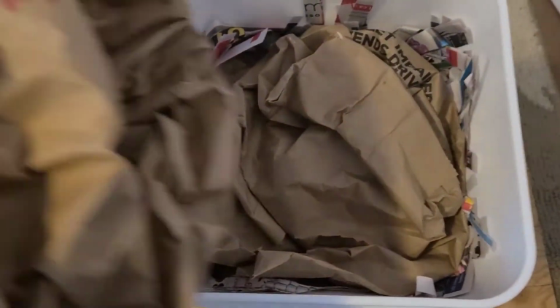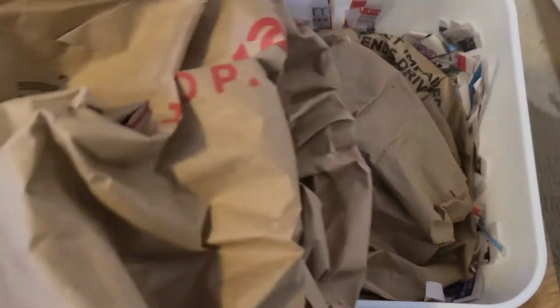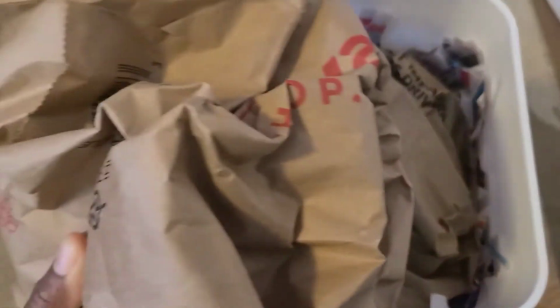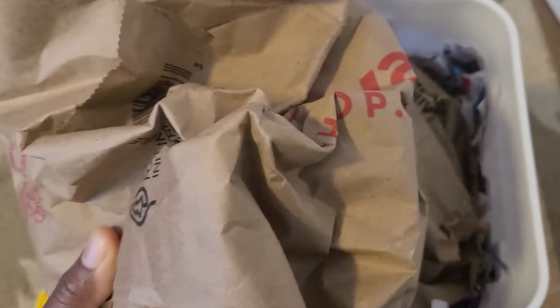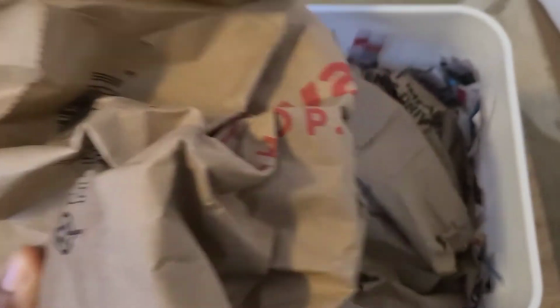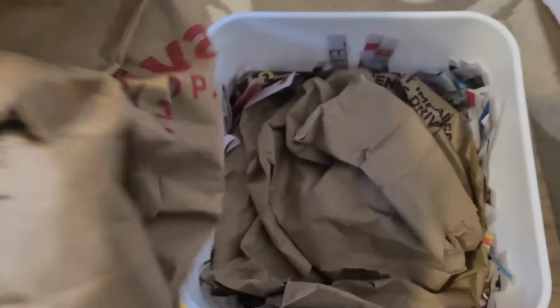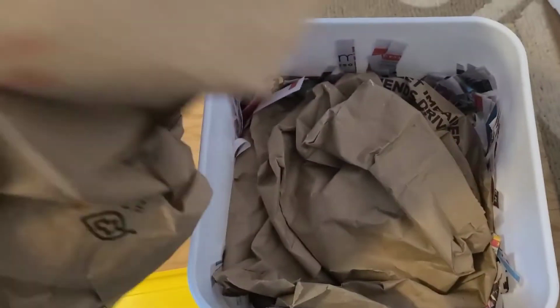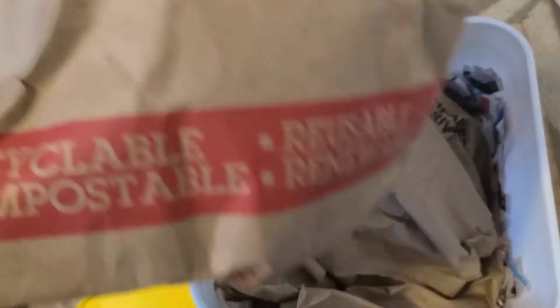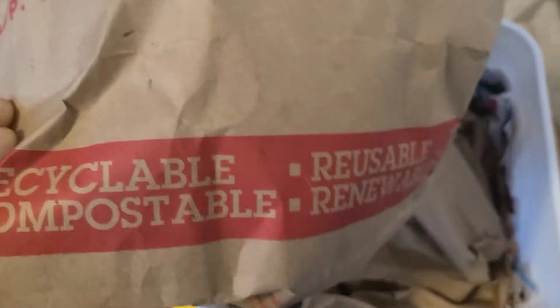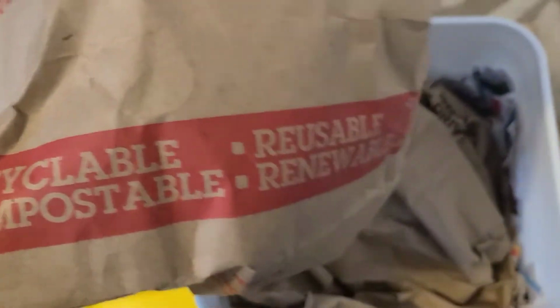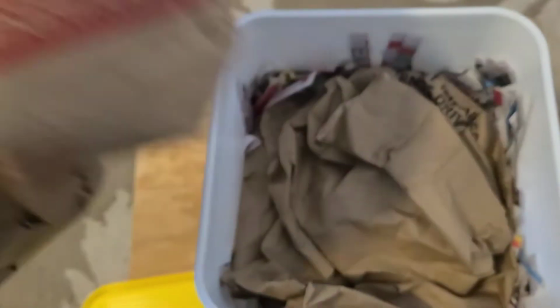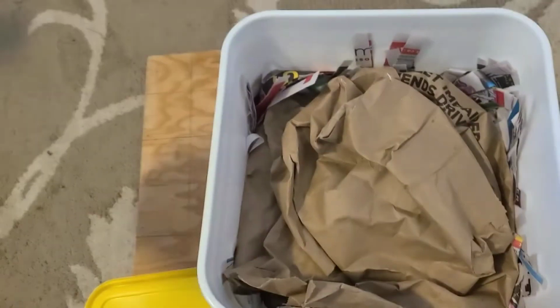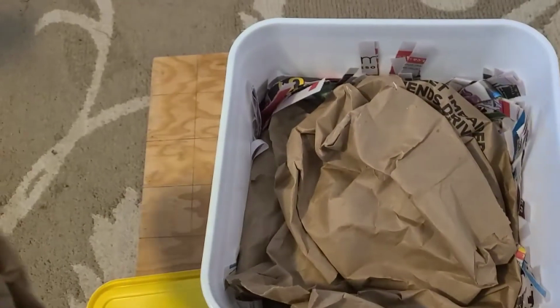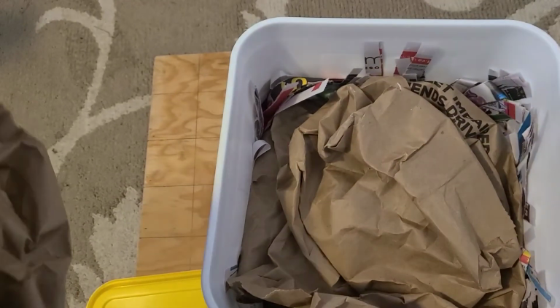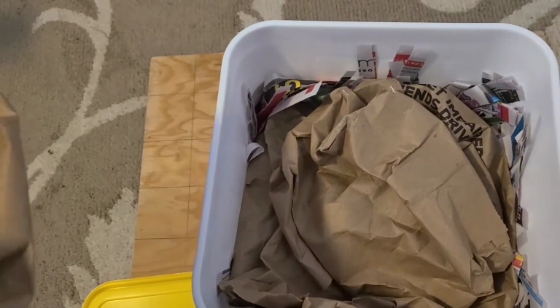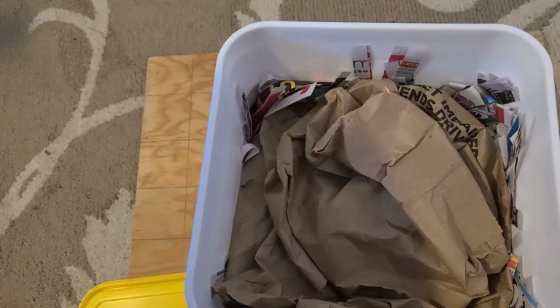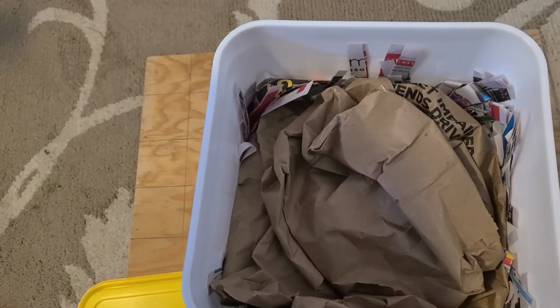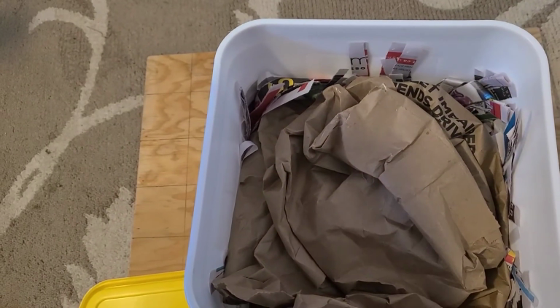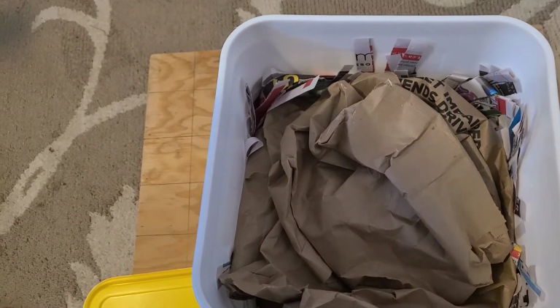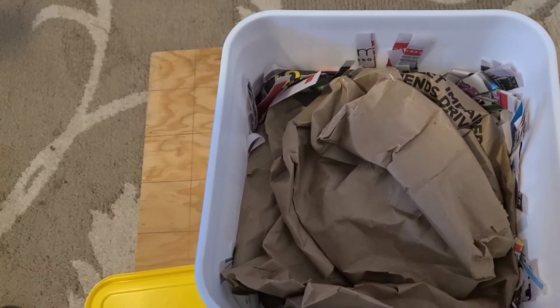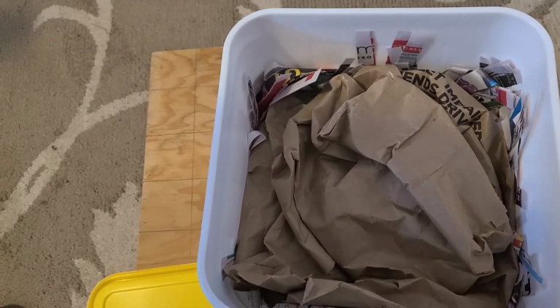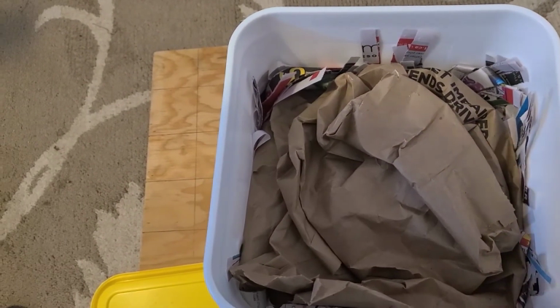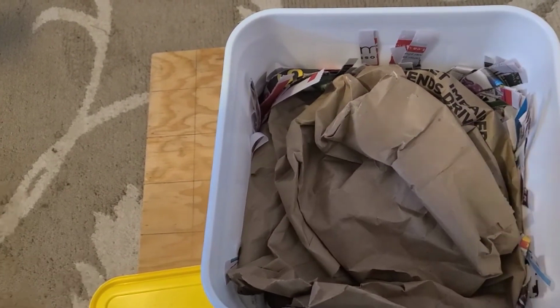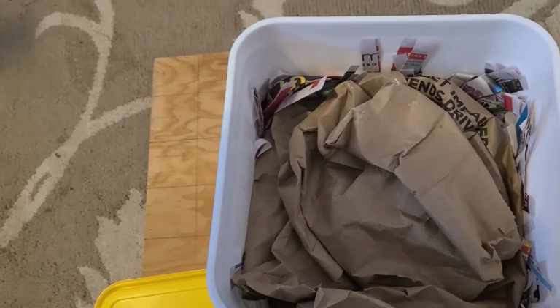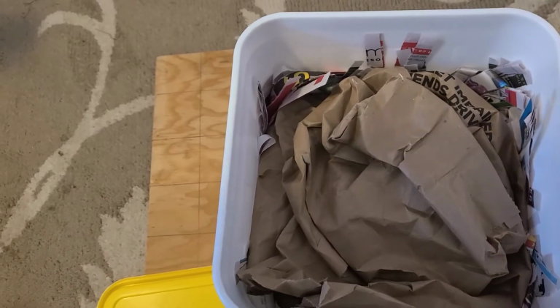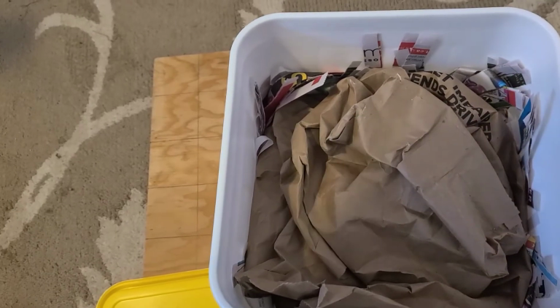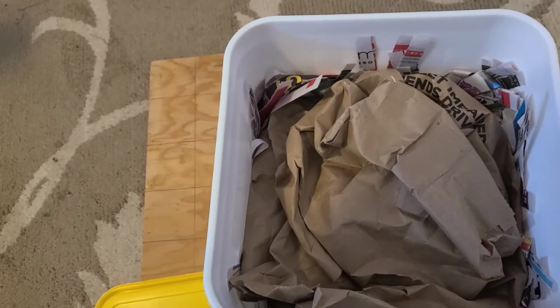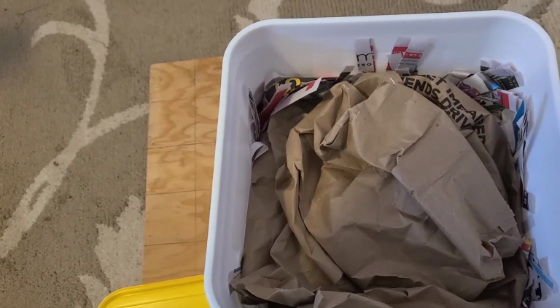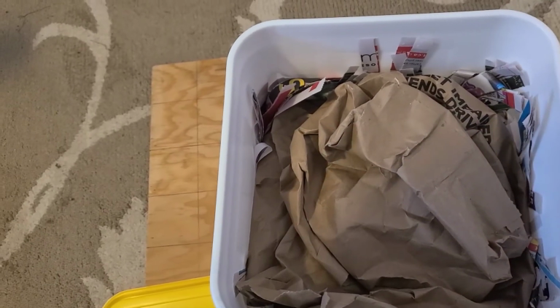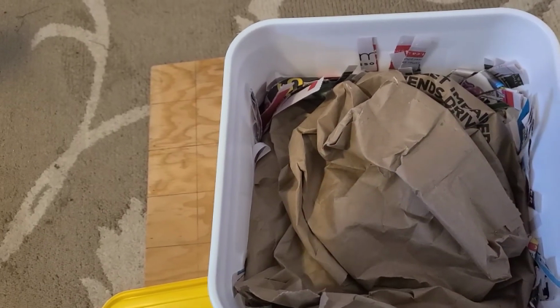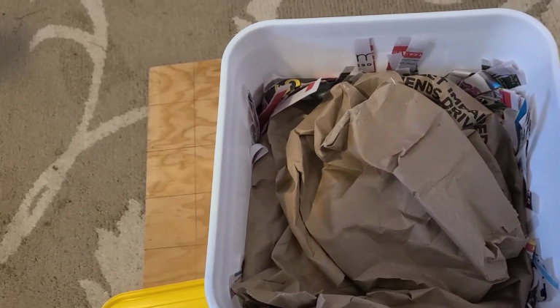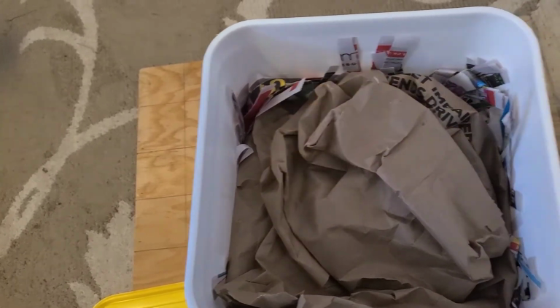These bags — I am not going to rip them. I'm going to keep them to use them for top covering for the worm bins.